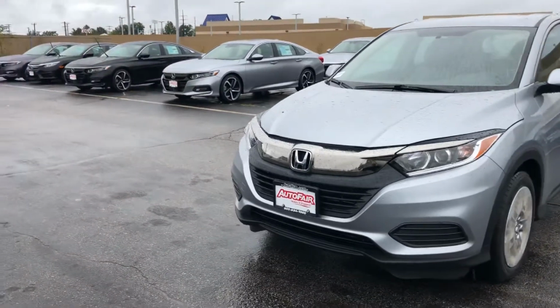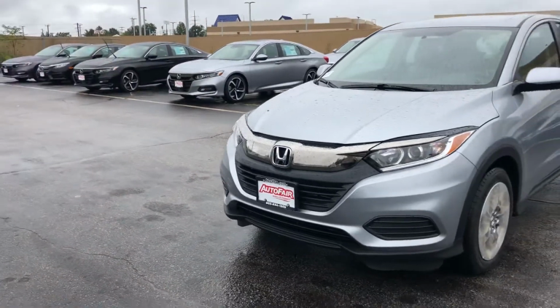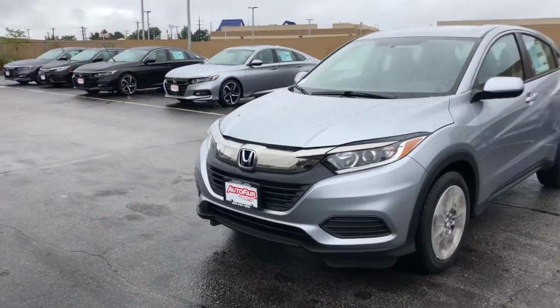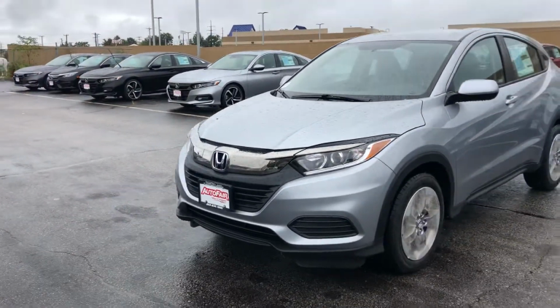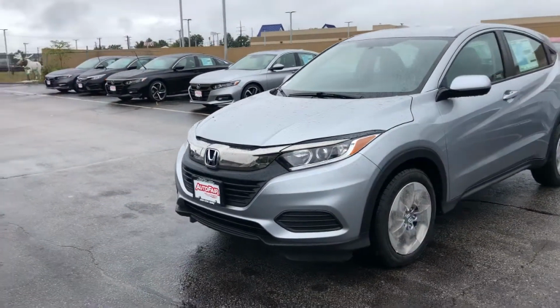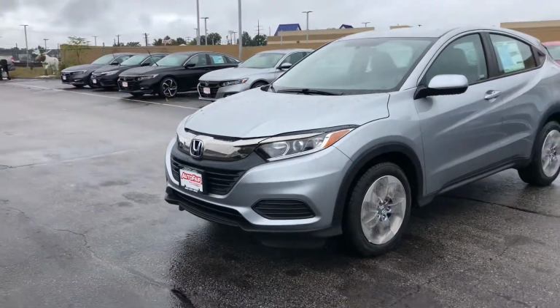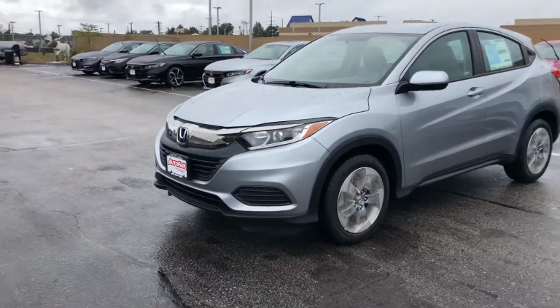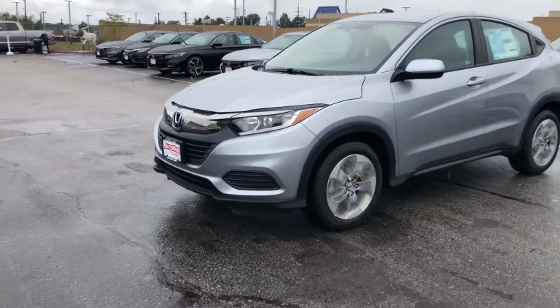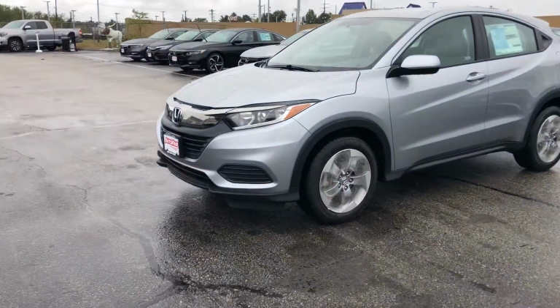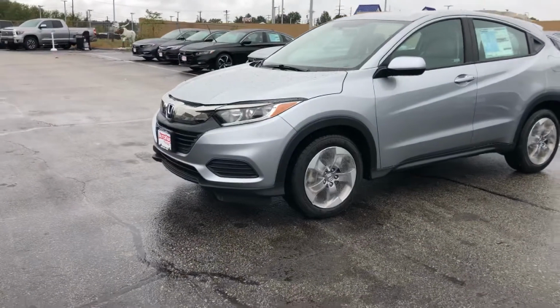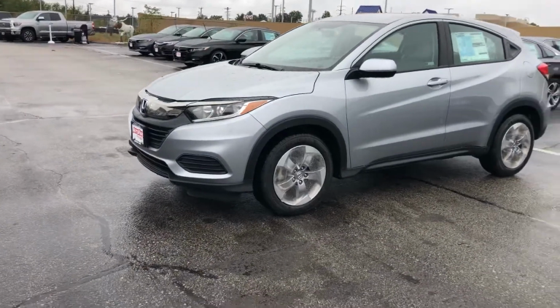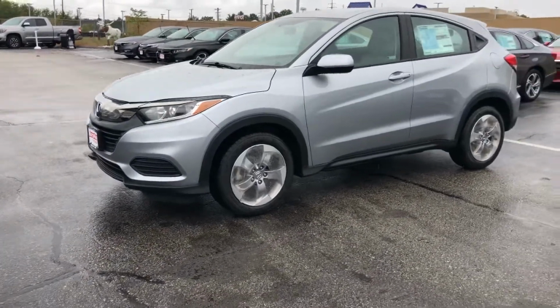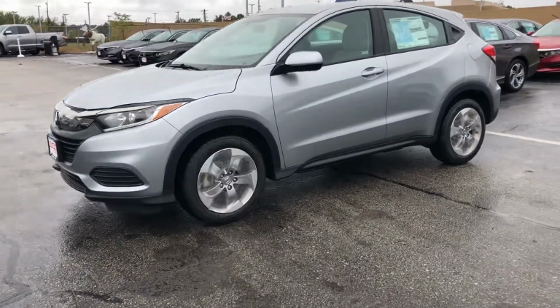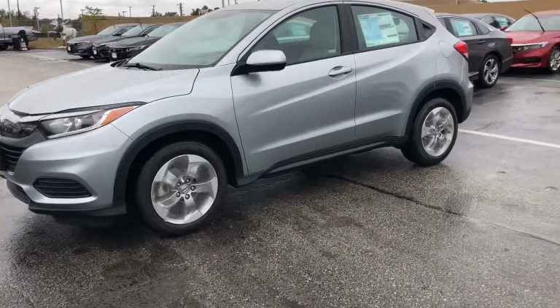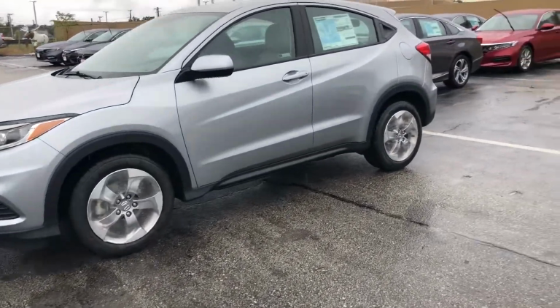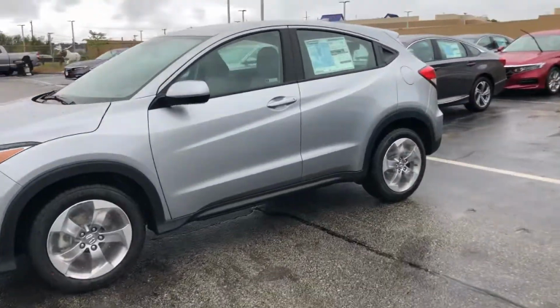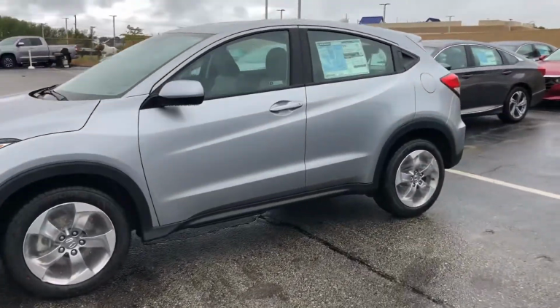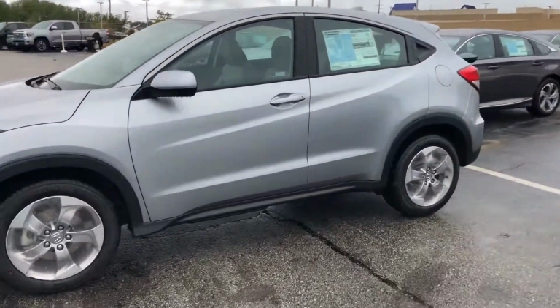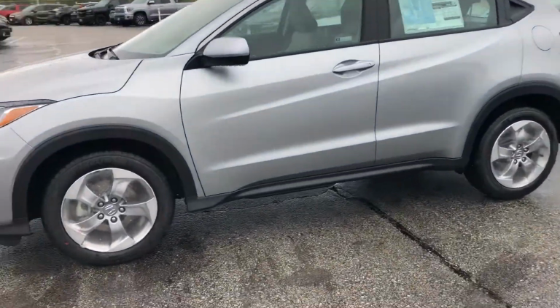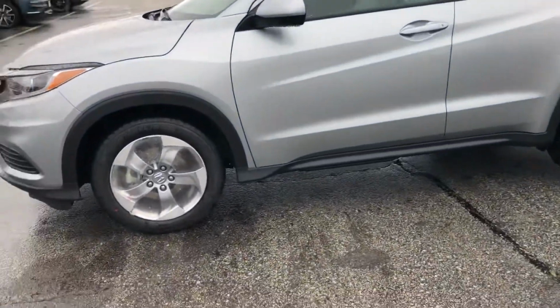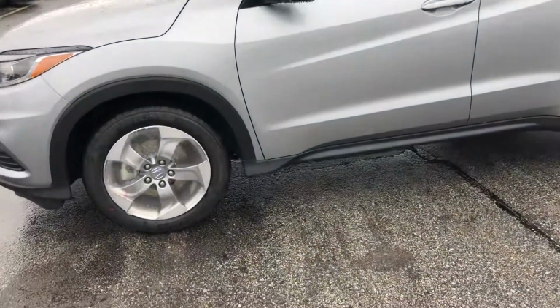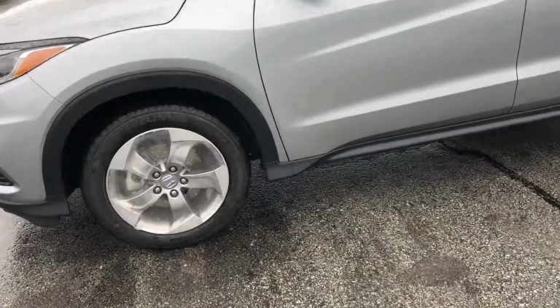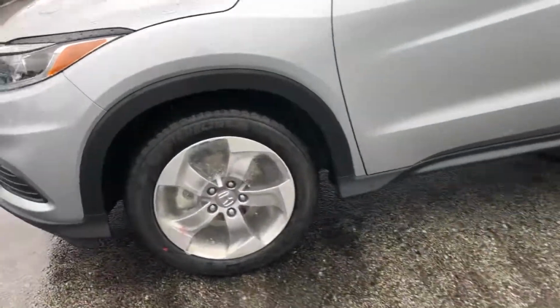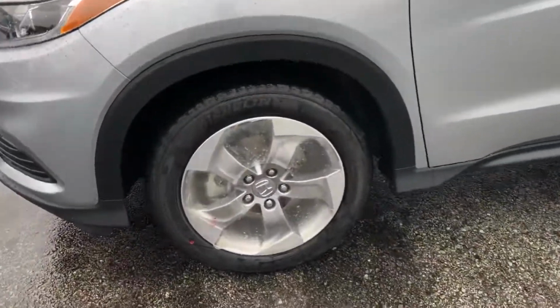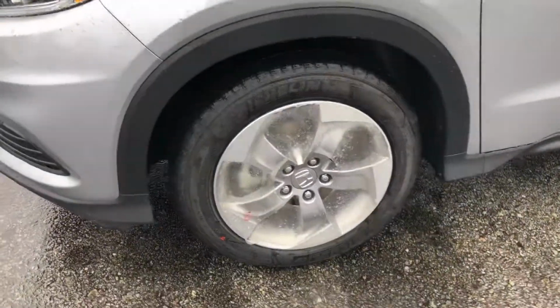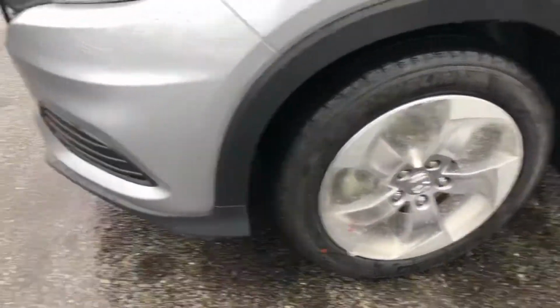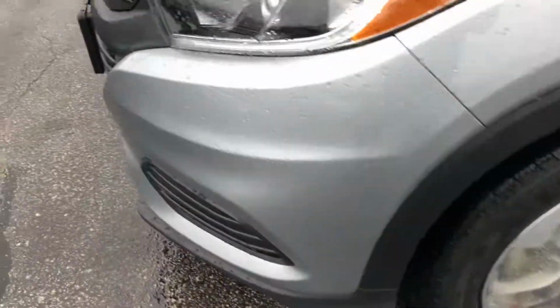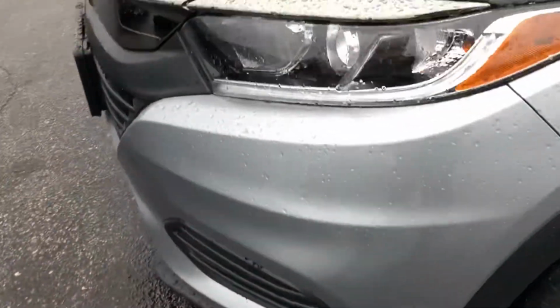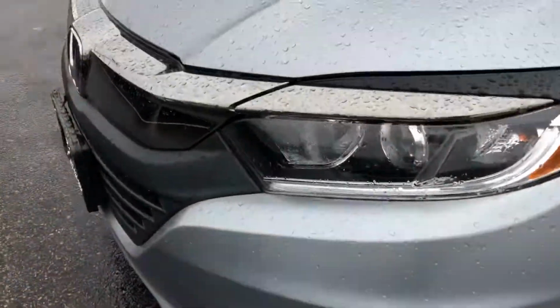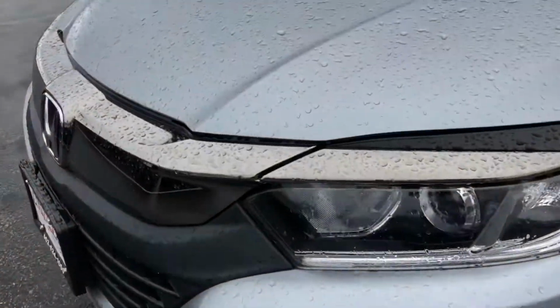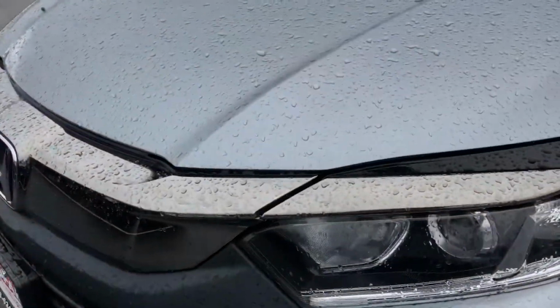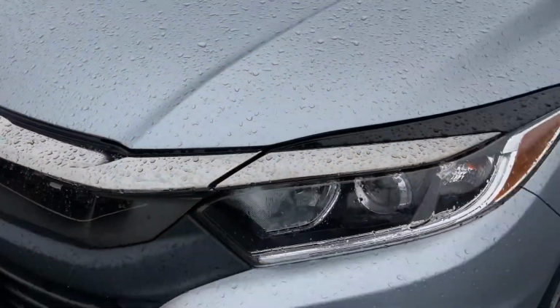Hello Leonard, this is Keith from AutoFair Honda. I just wanted to give you a brief walk around the 2018 Honda HR-V that you inquired about. You have your nice alloy rims and halogen headlights.